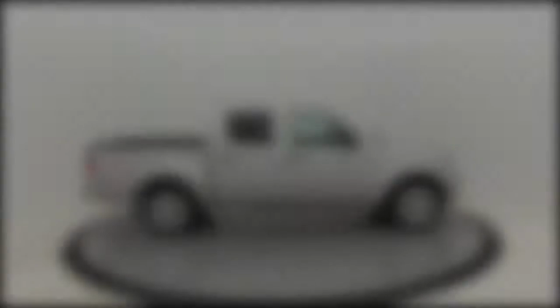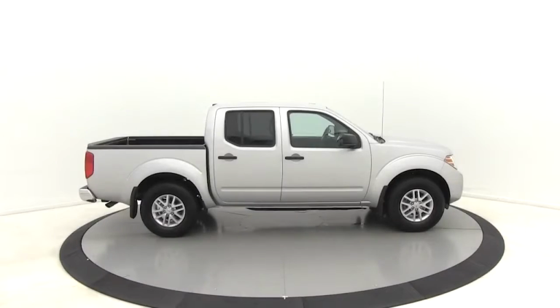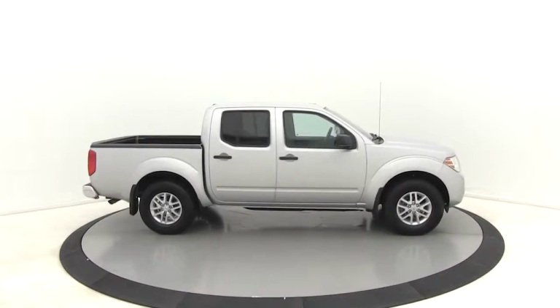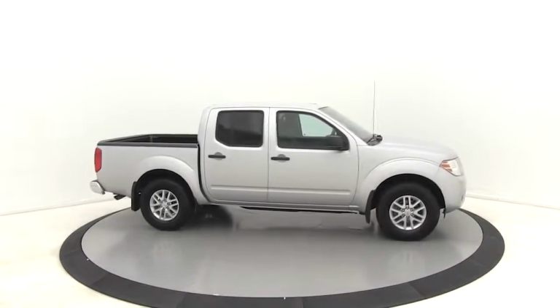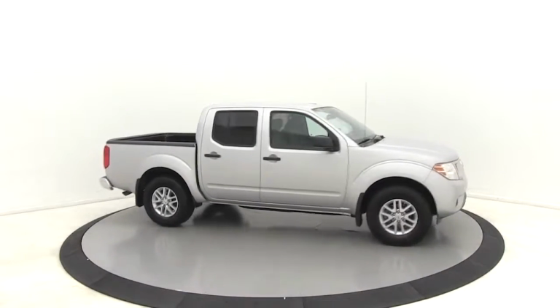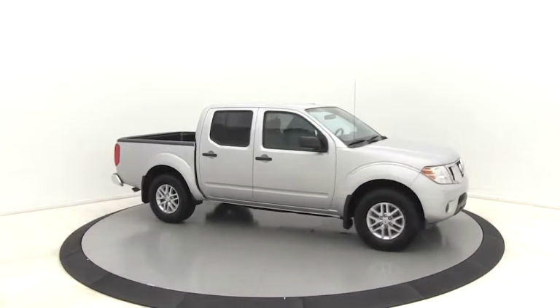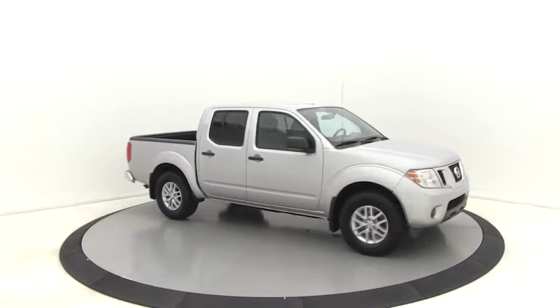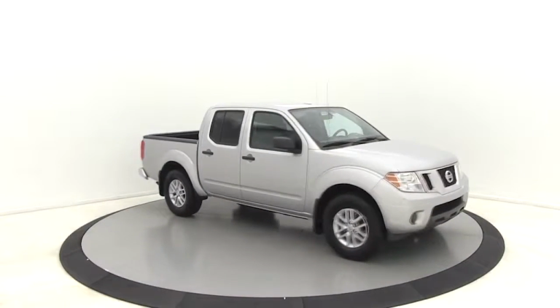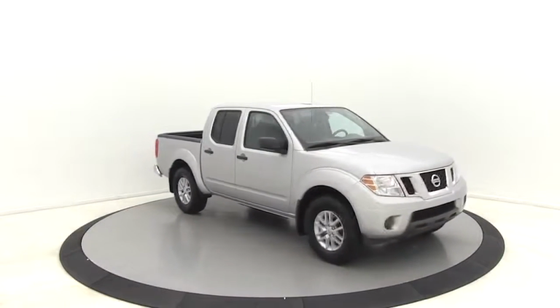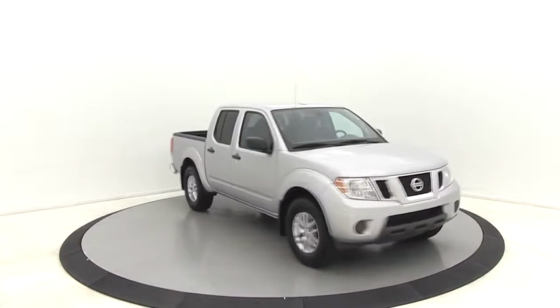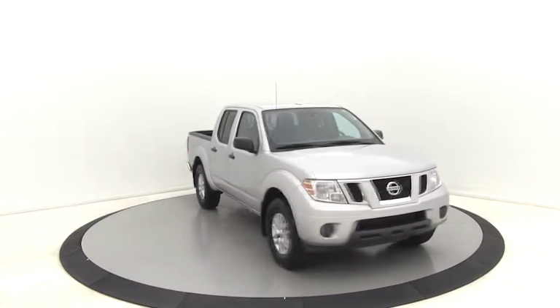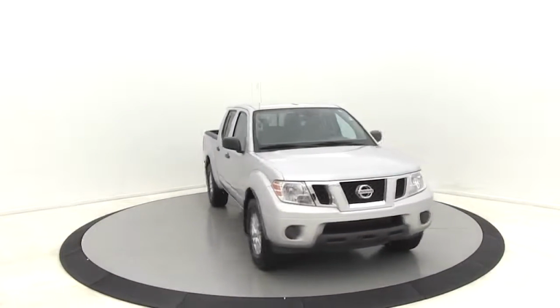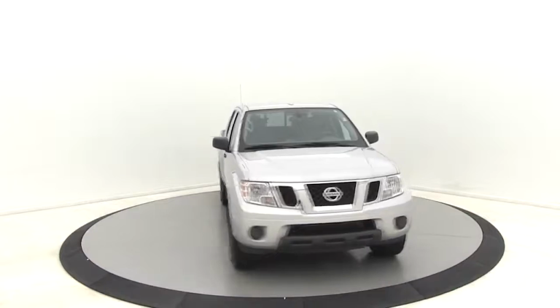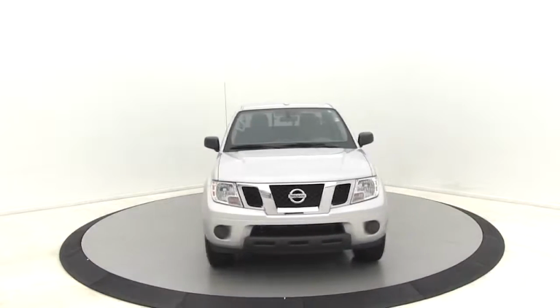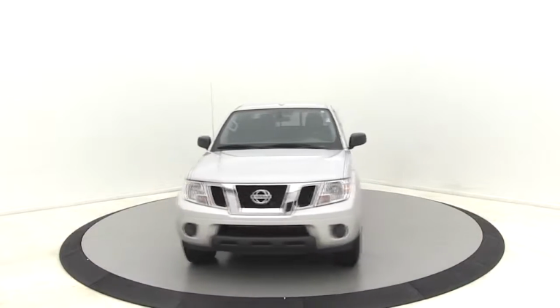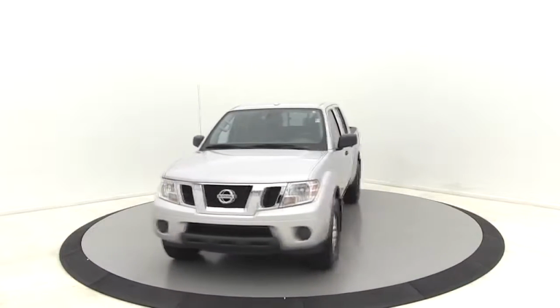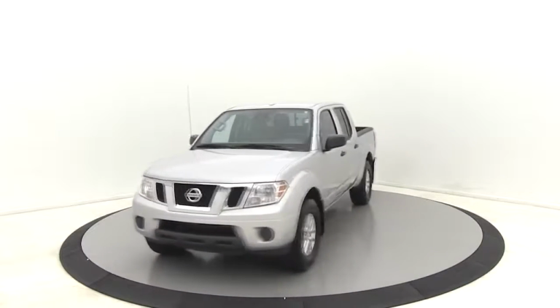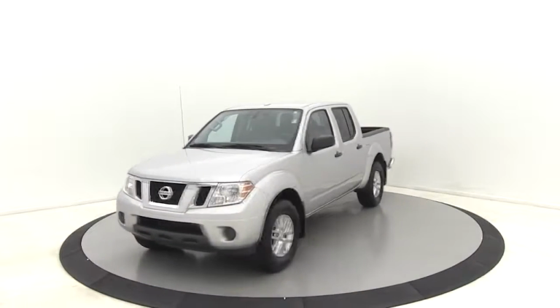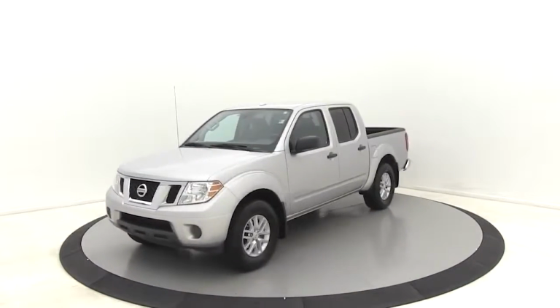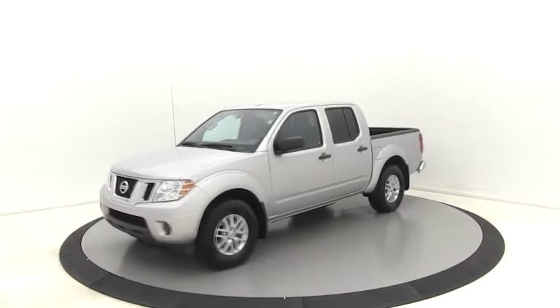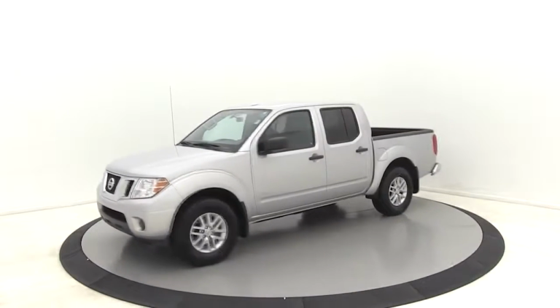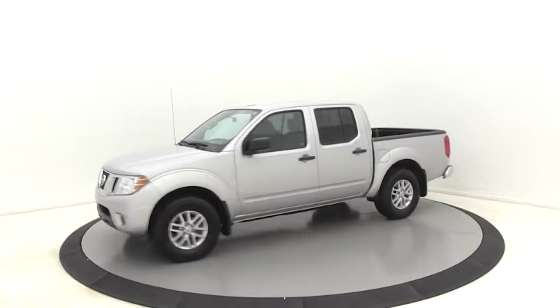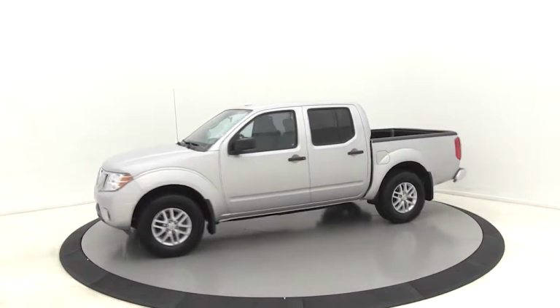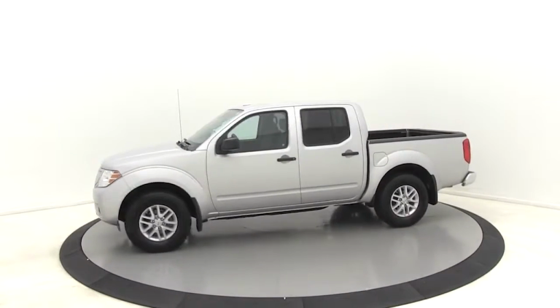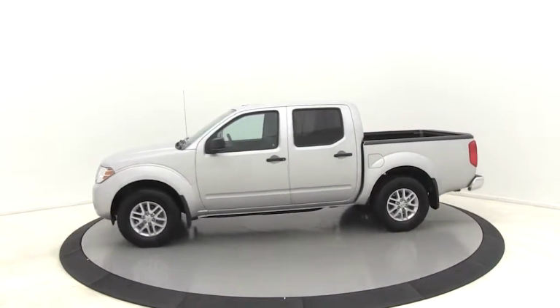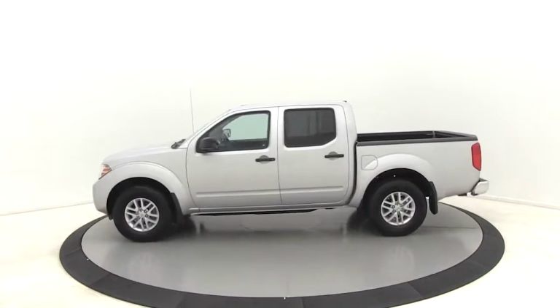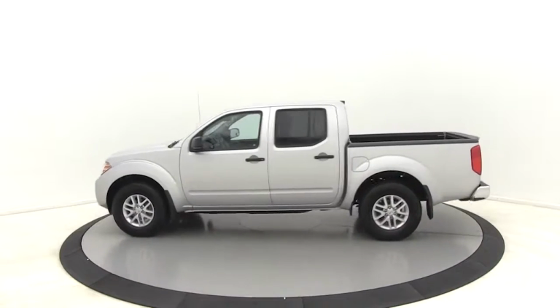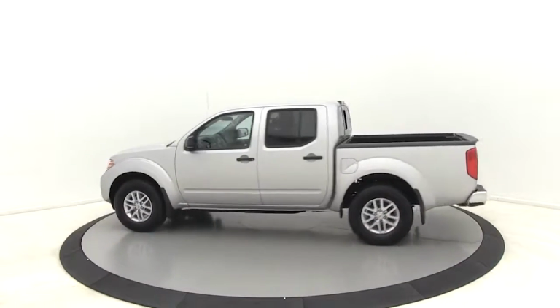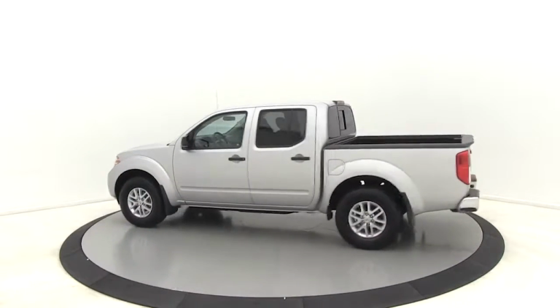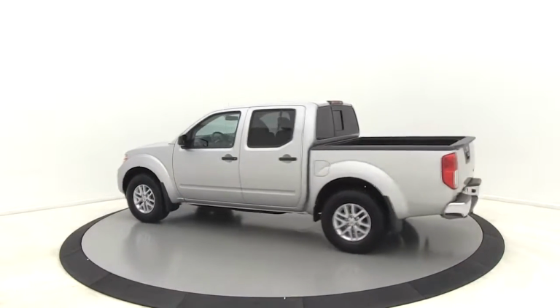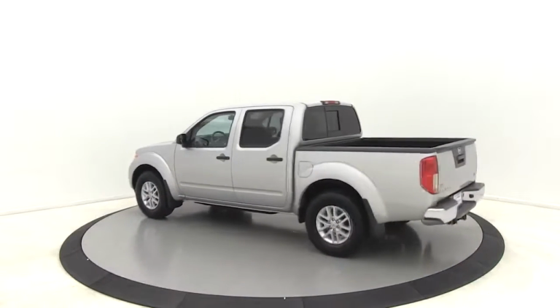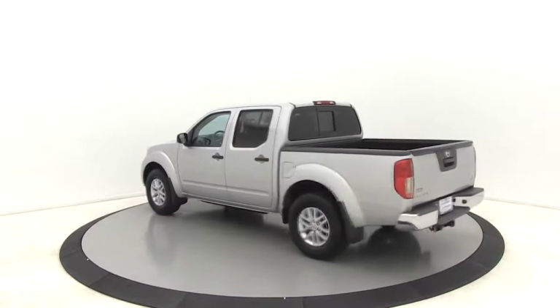Come test drive the 2017 Nissan Frontier. The Nissan Frontier offers a full-length, fully-boxed frame for strength, serious off-road capabilities, and a five-star rating for side-impact crash safety.